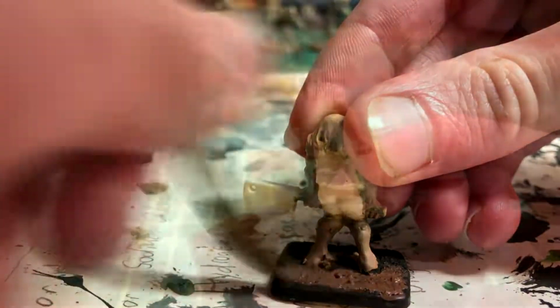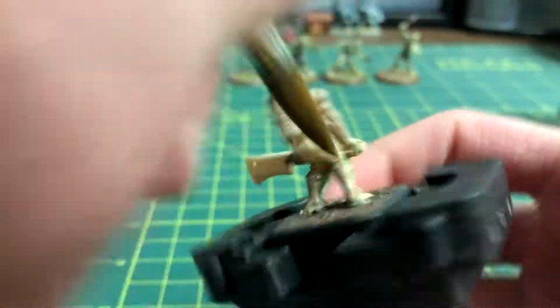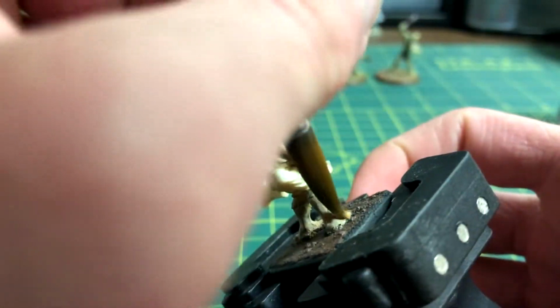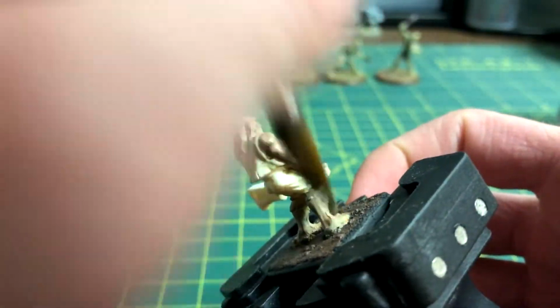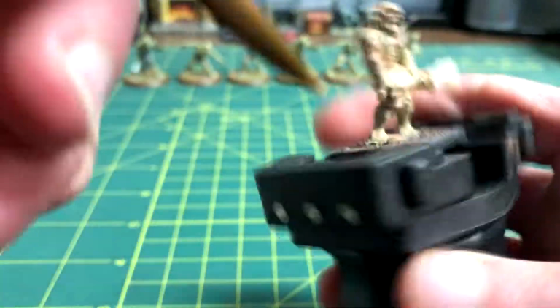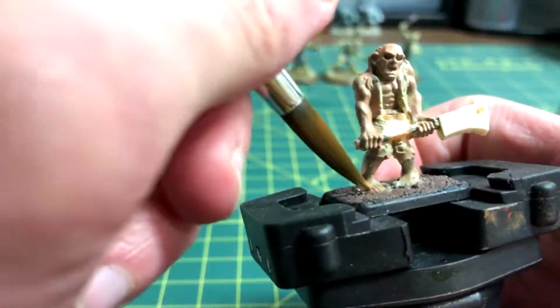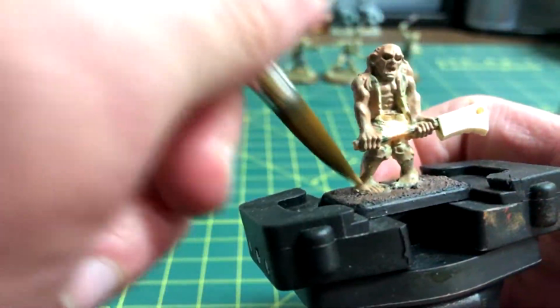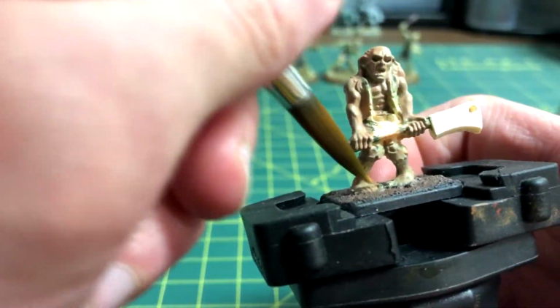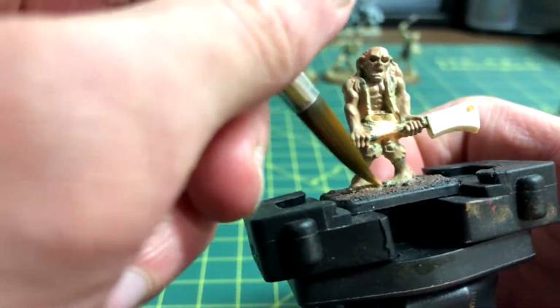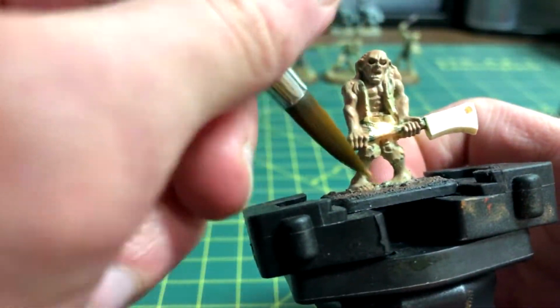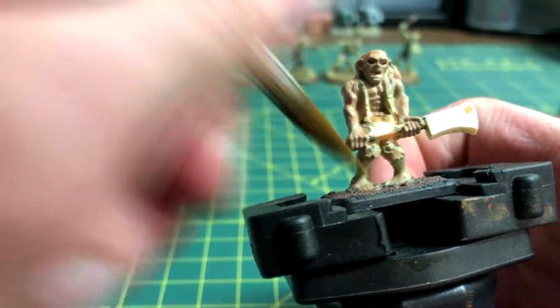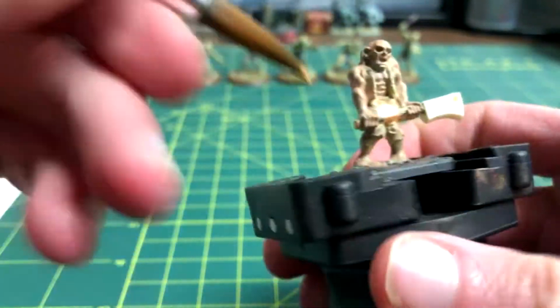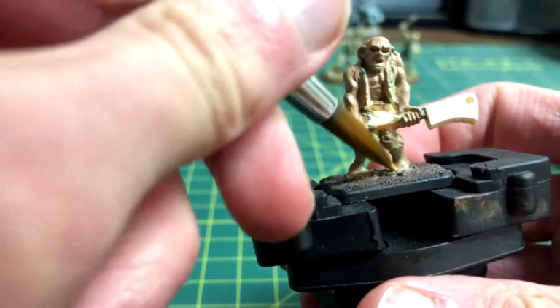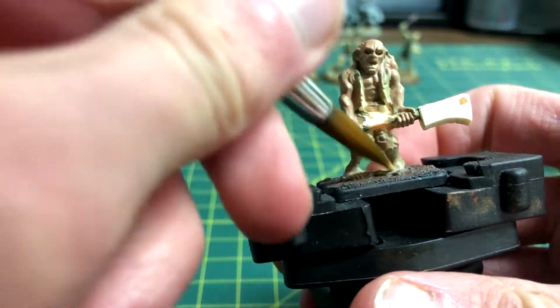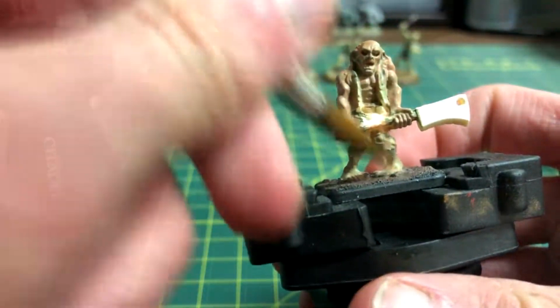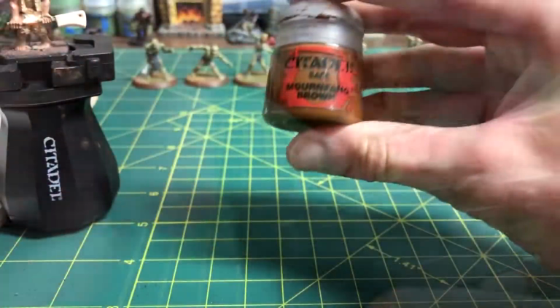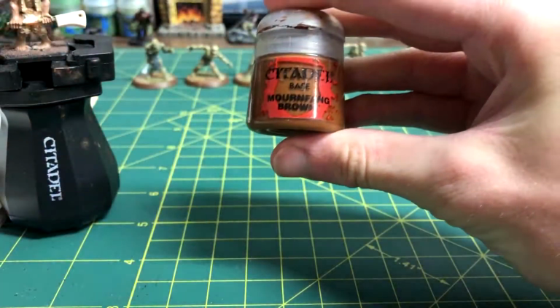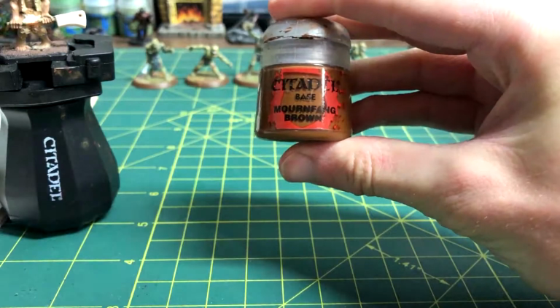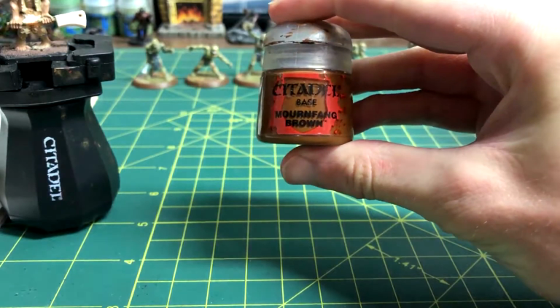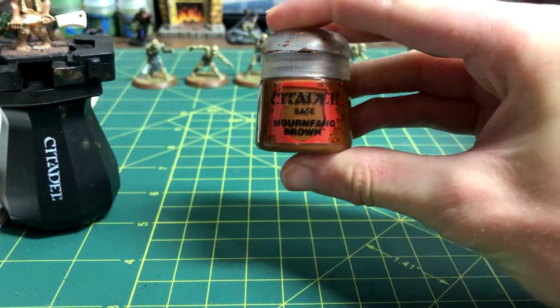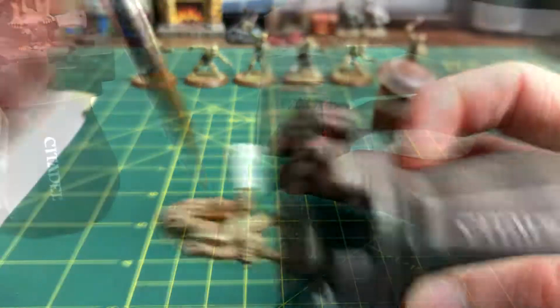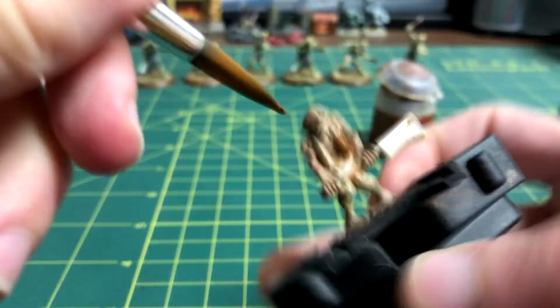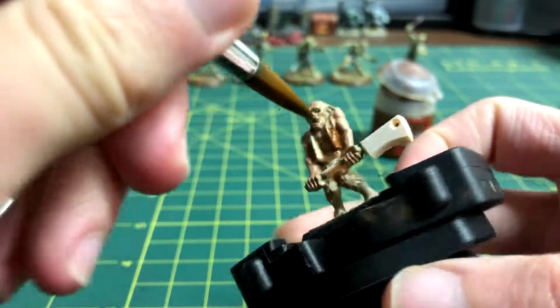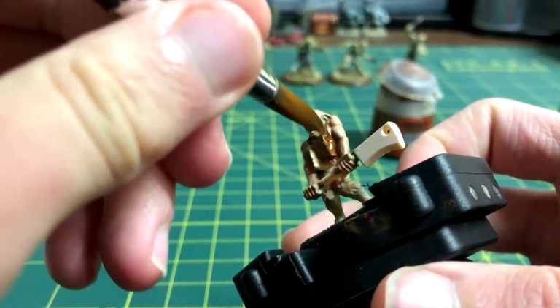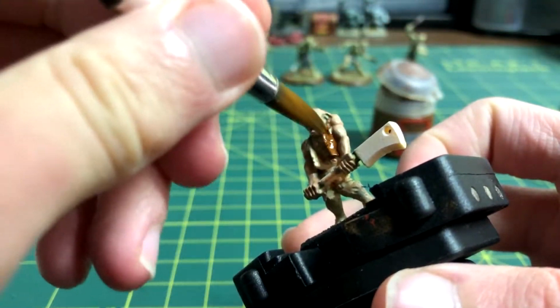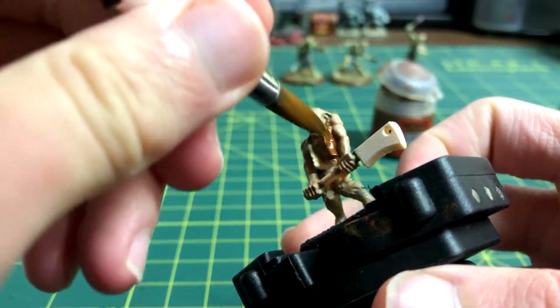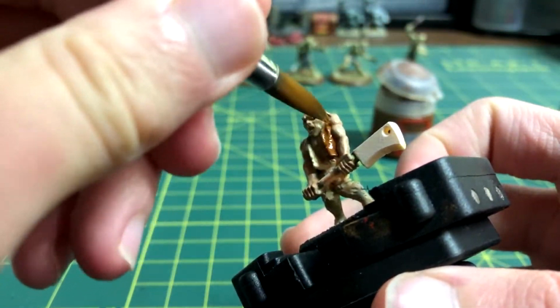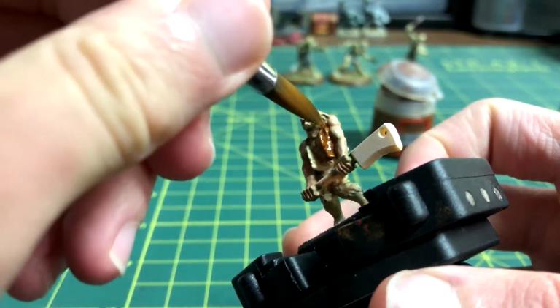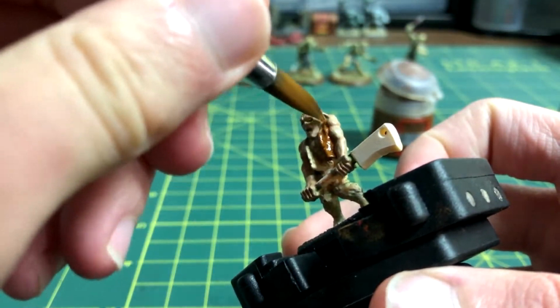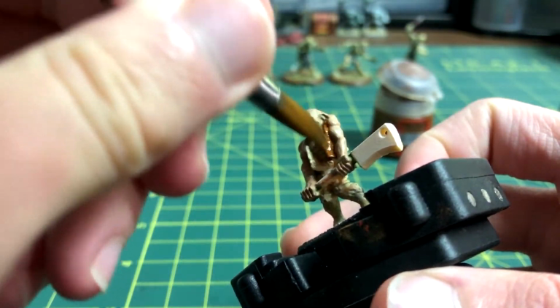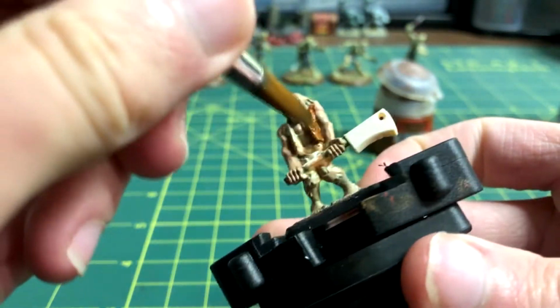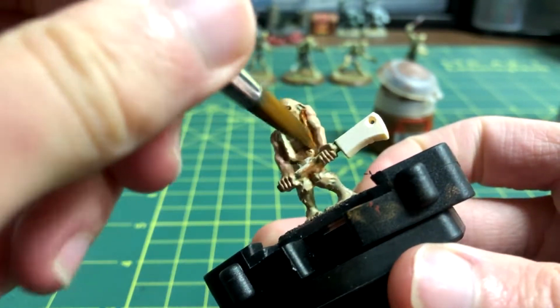I also fixed up the feet with the same three colours as before. After the feet, I used Mournfang Brown to coat the coat or vest that the zombie is wearing.